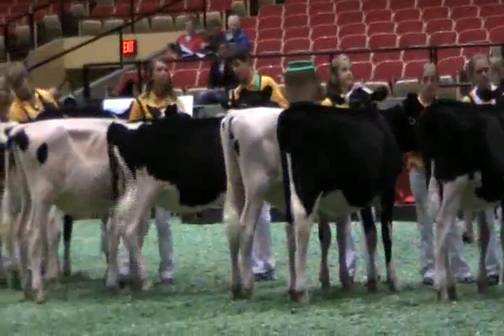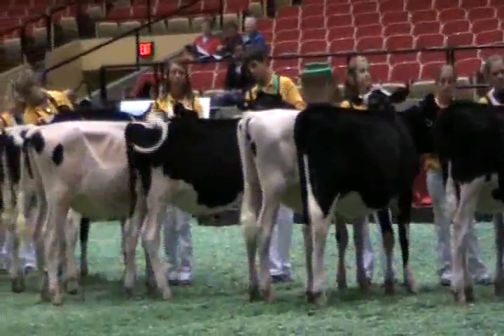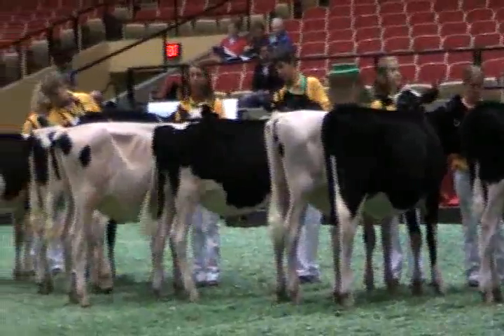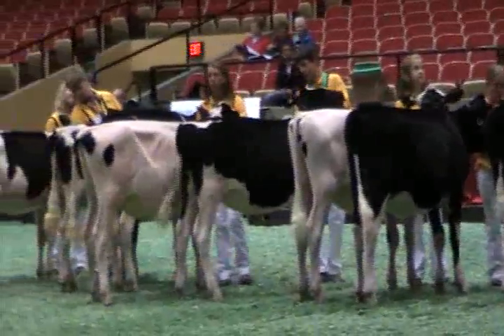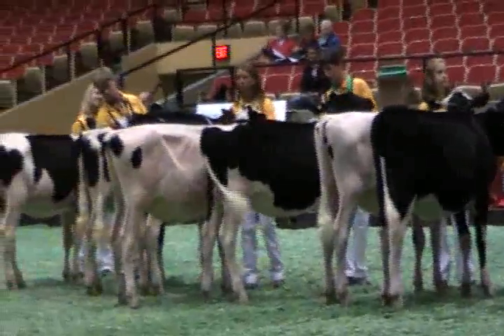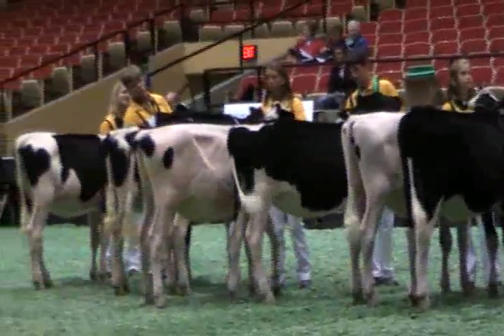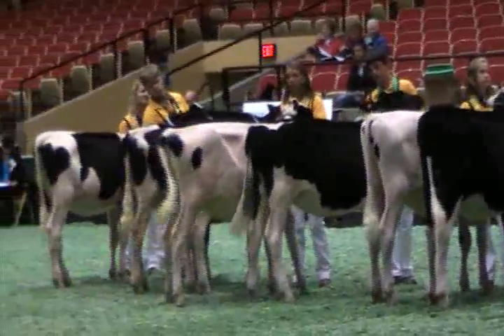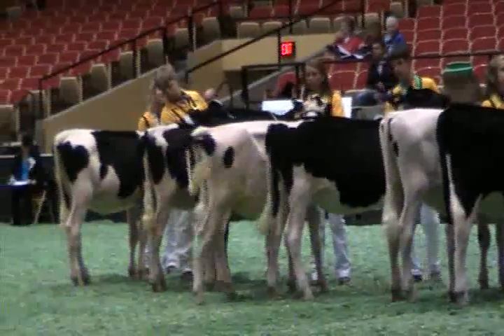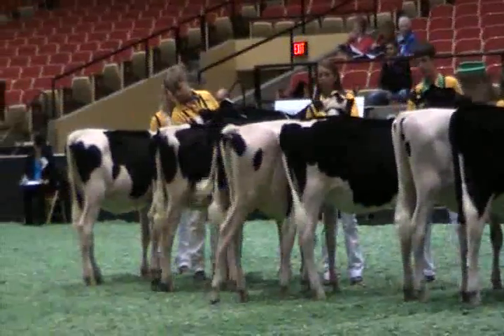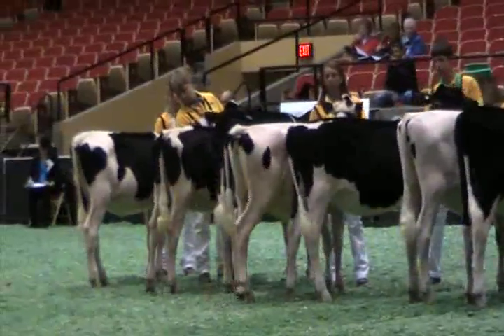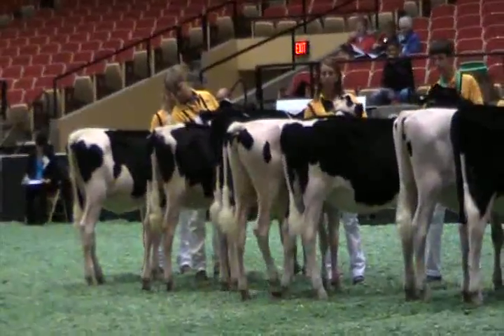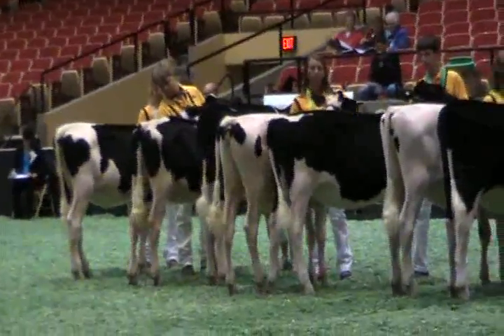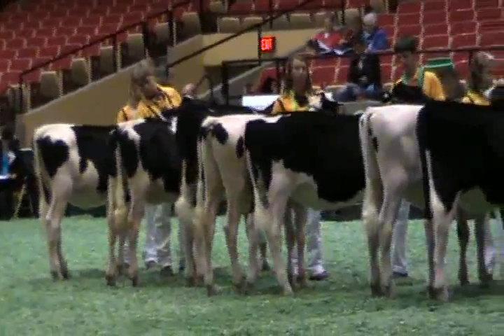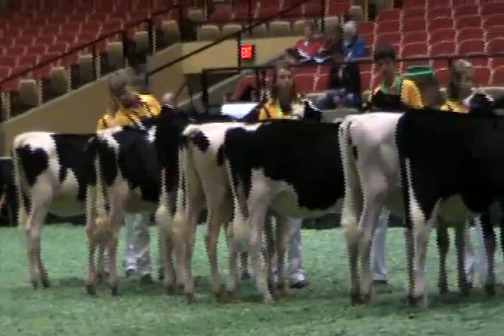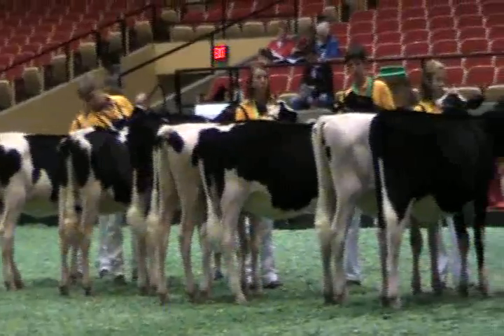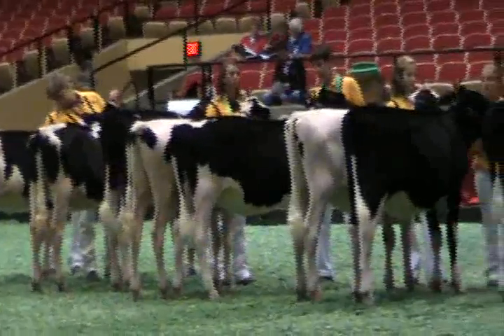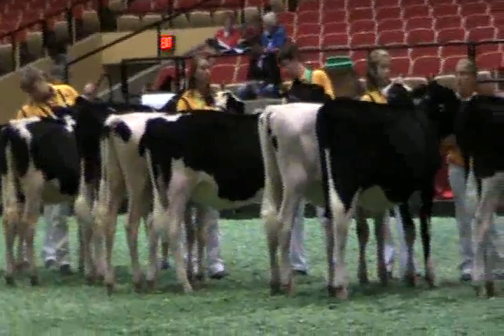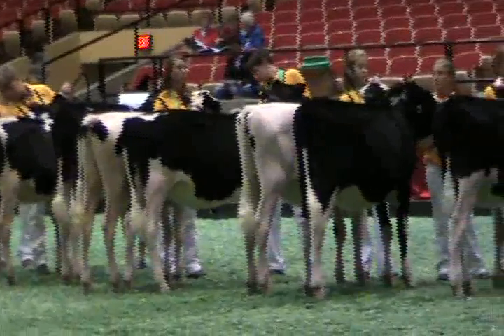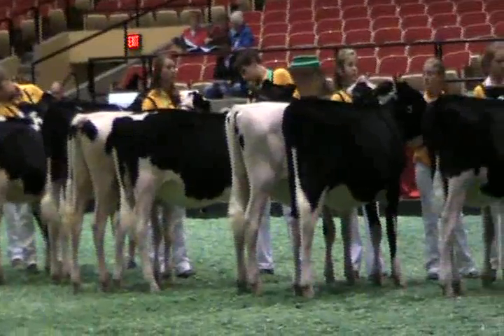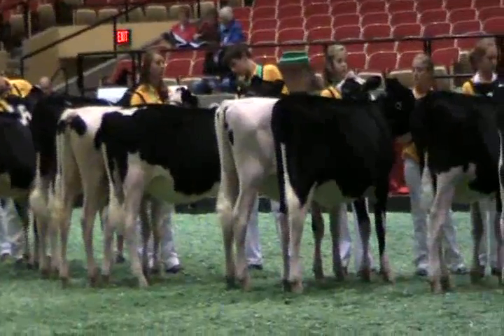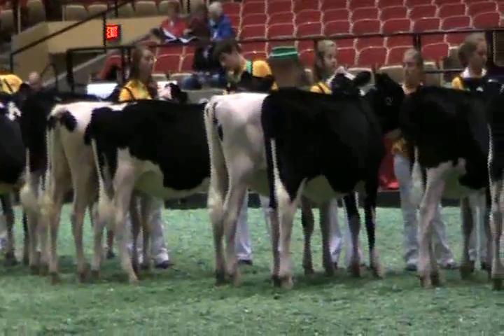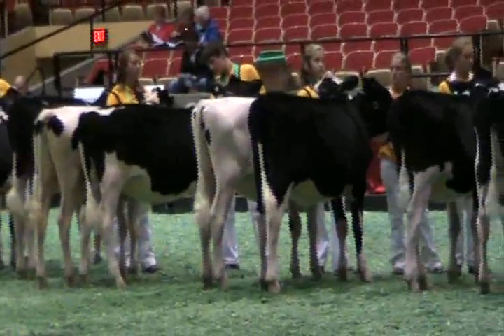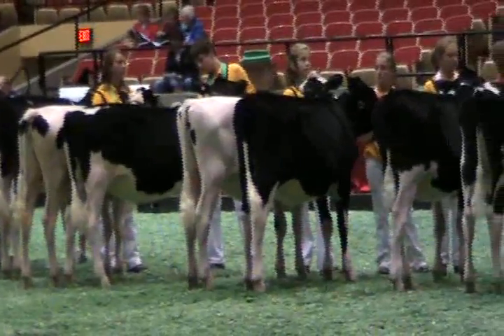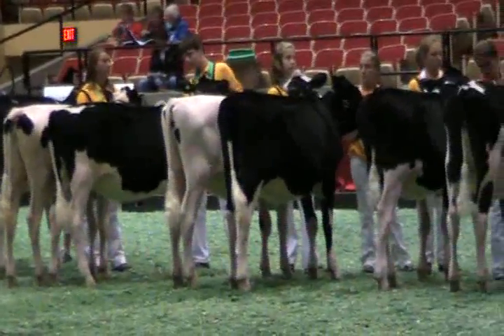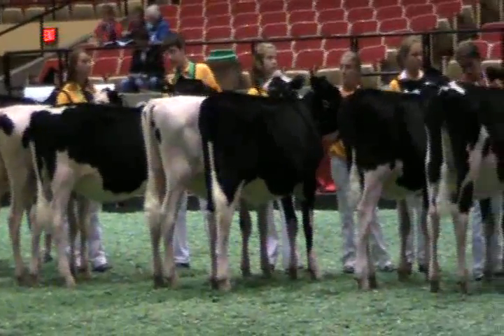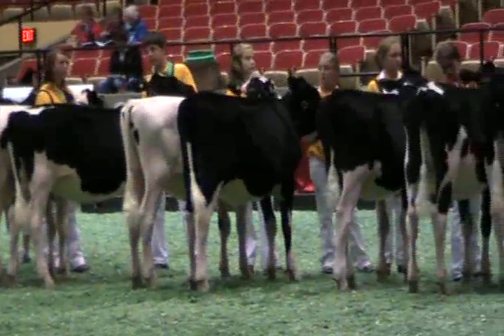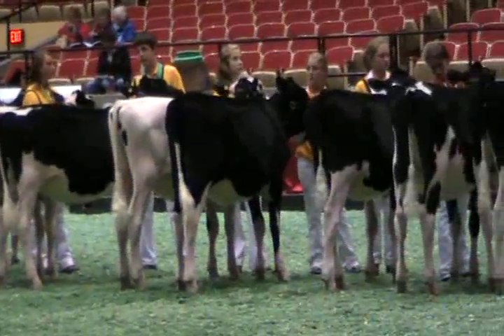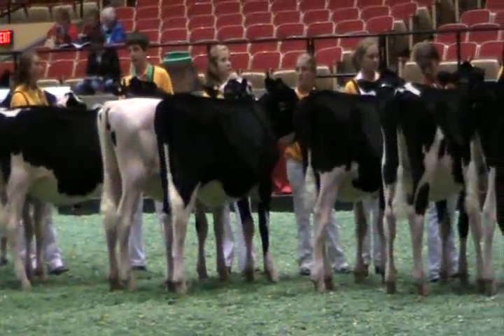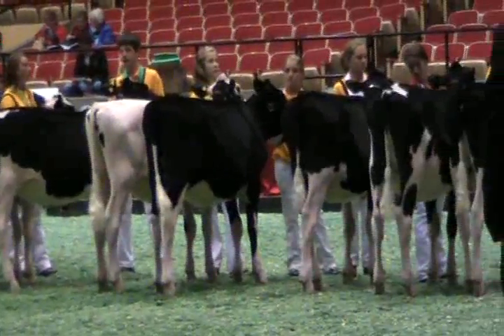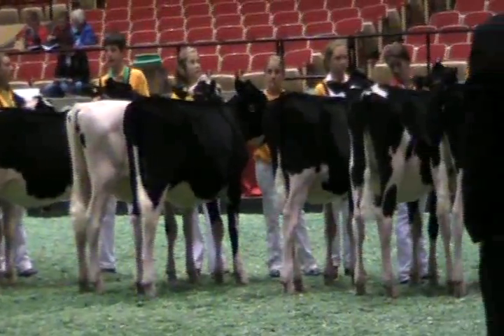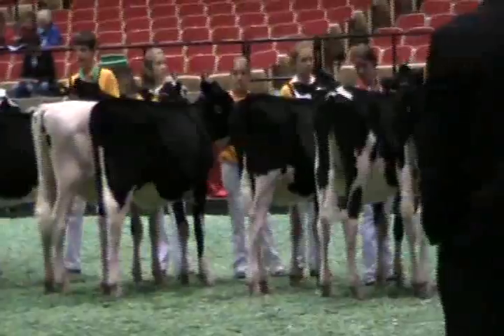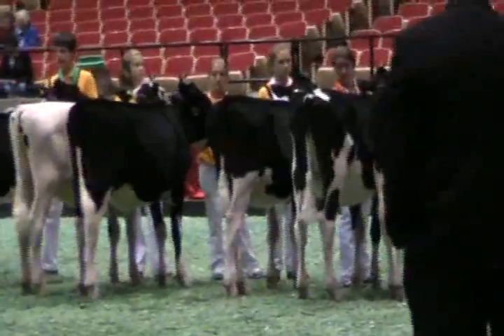And winning the class, entry number 11, Seemers' Golden Glam CT, exhibited by Jordan and Joshua Seemers of Cleveland, Wisconsin. Congratulations.